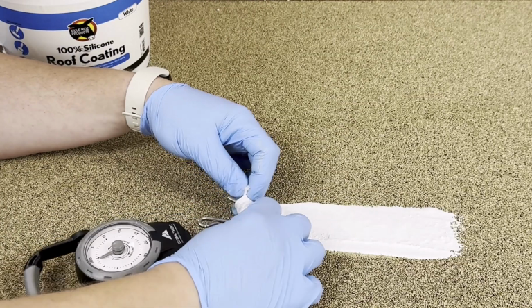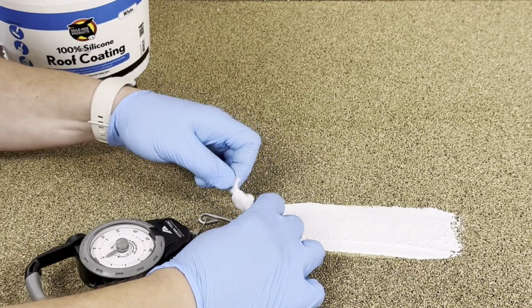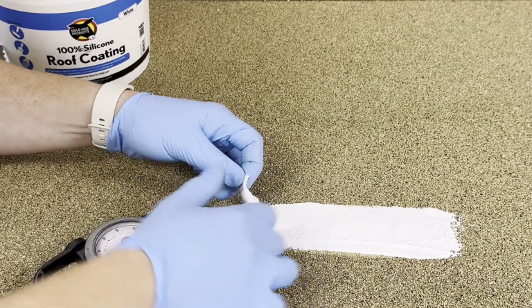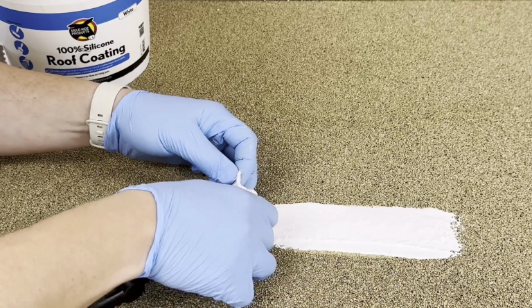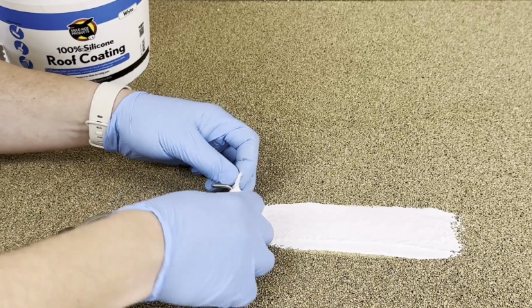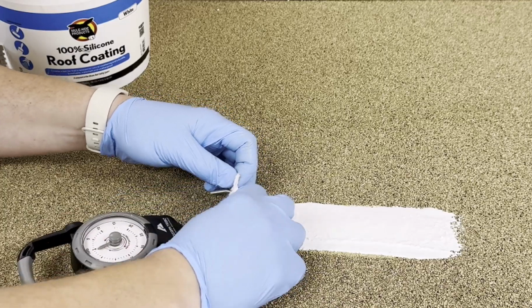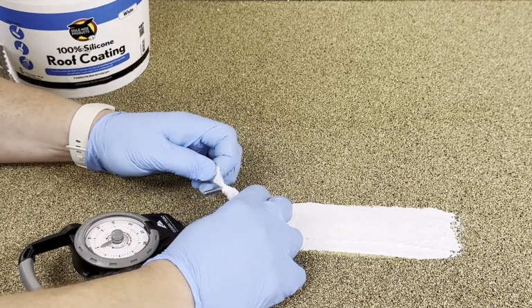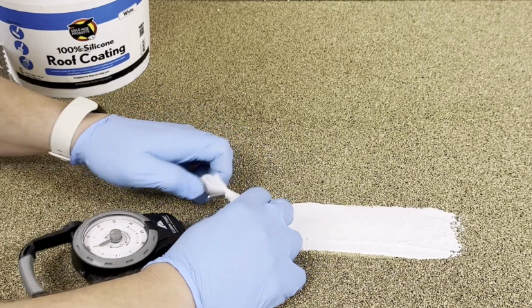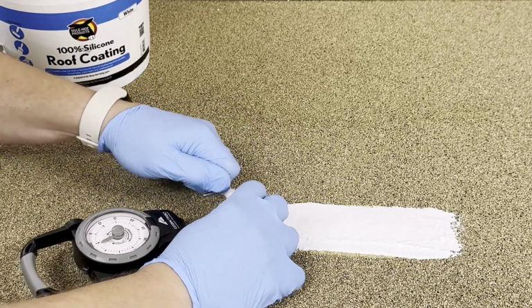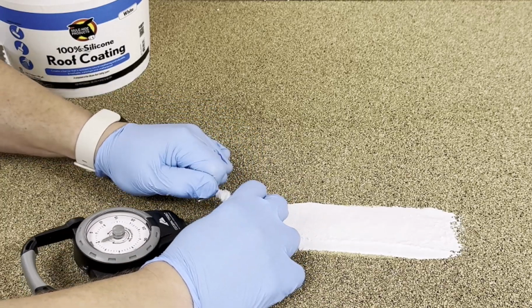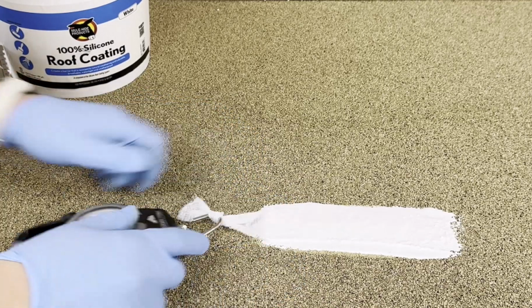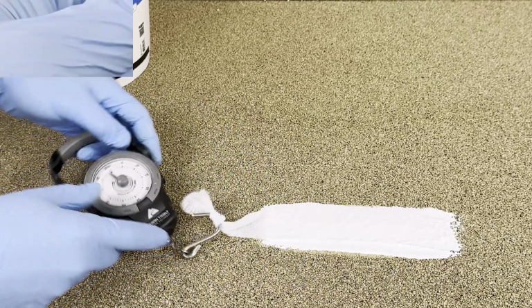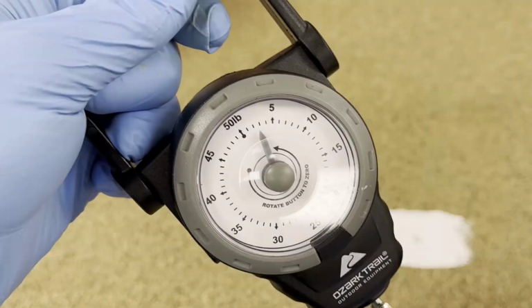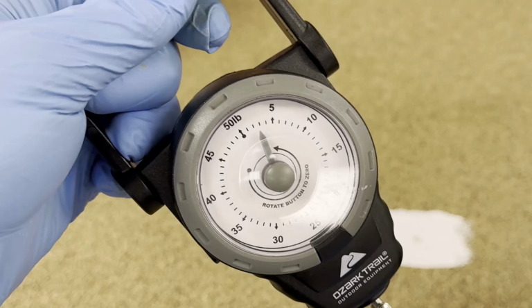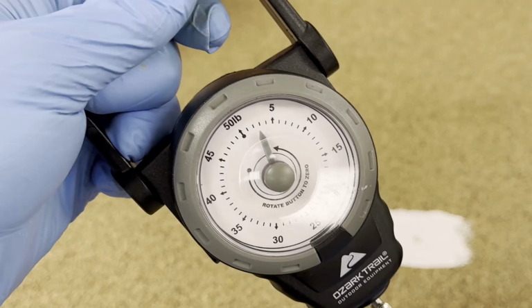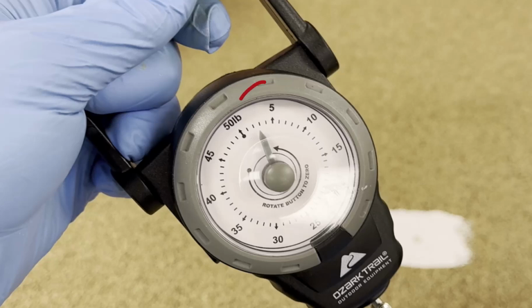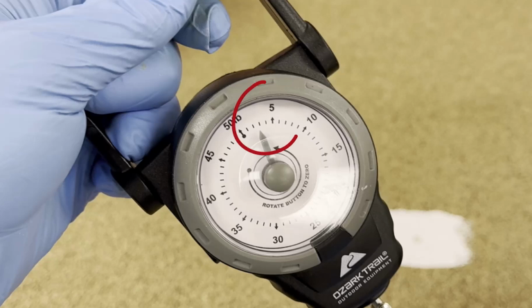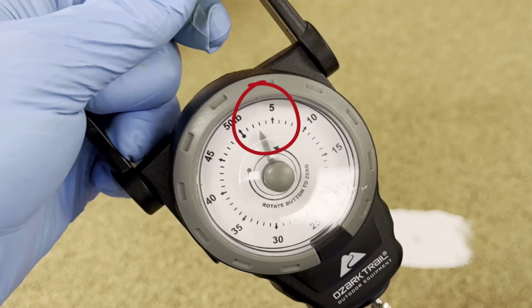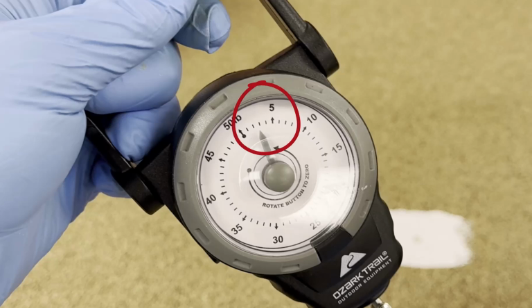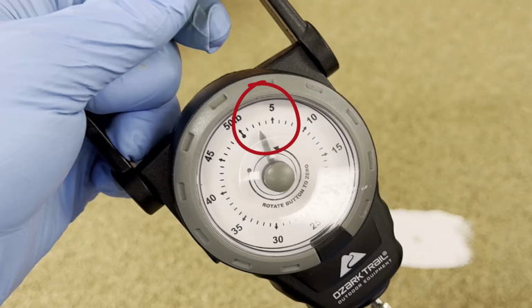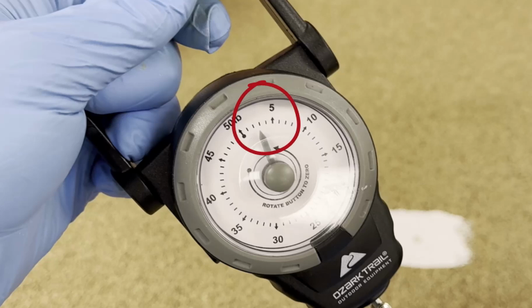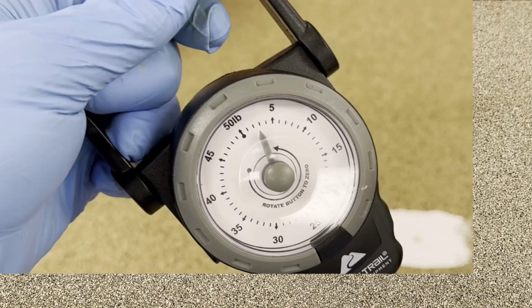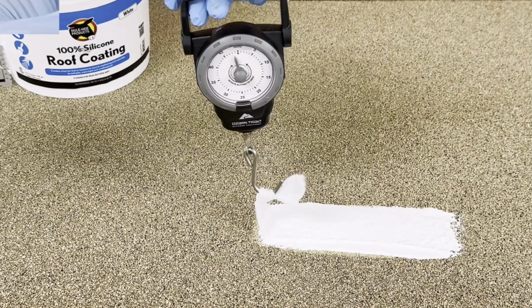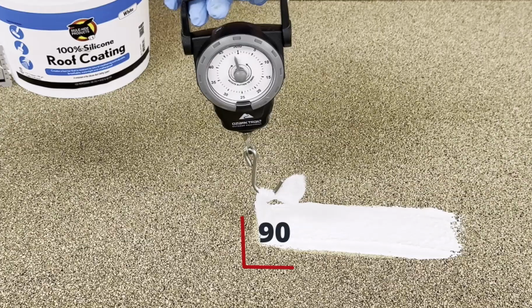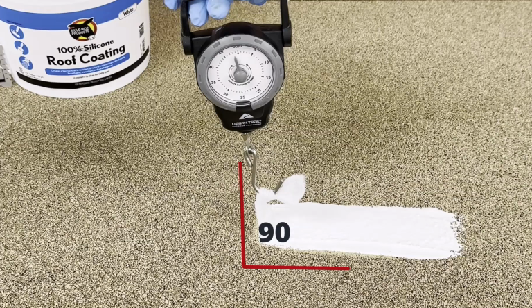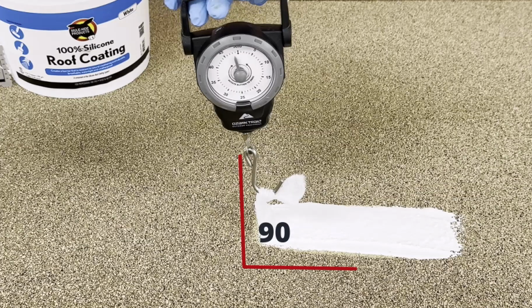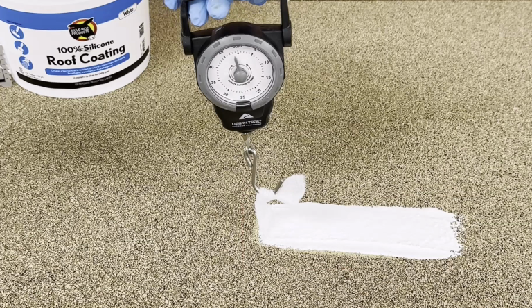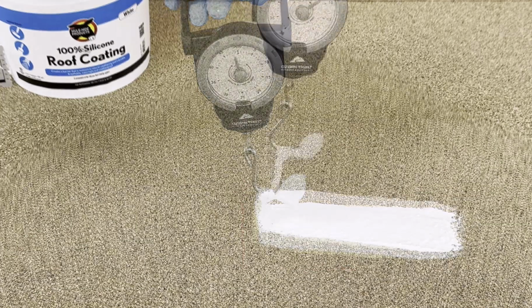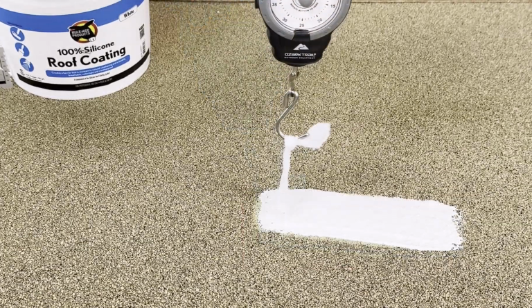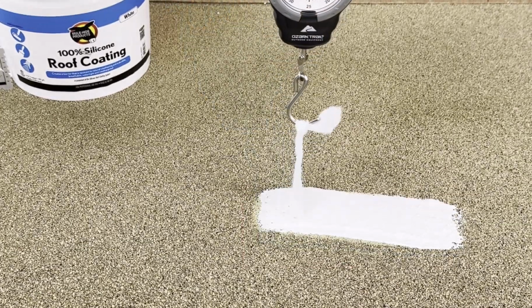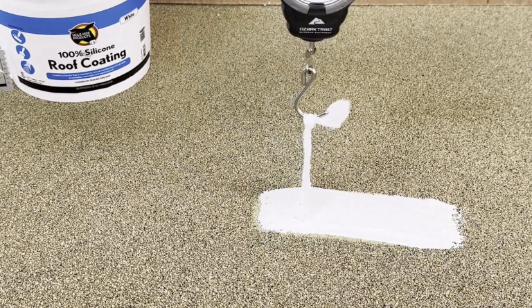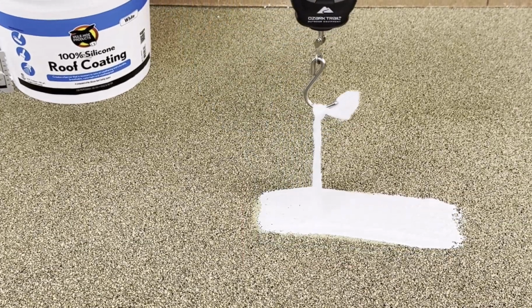Once the allotted time has passed, to test the adhesion, tie a knot around the hook of the fish scale. During the test, the fish scale should show a minimum of 2 pounds of pull strength. Ensure you are pulling at a 90 degree angle, straight up until the fabric is released from the coating.